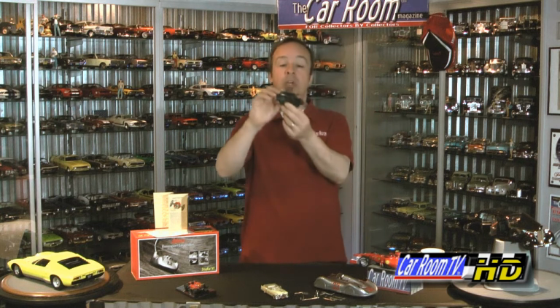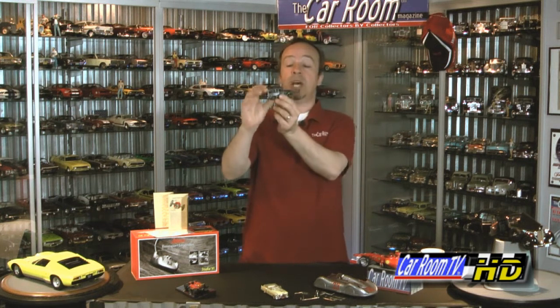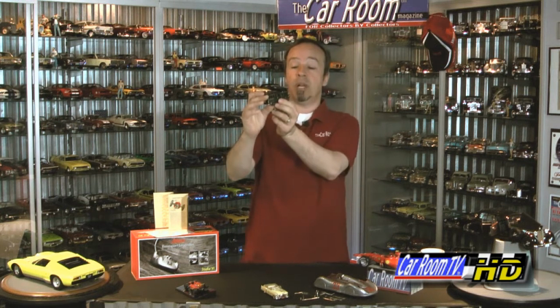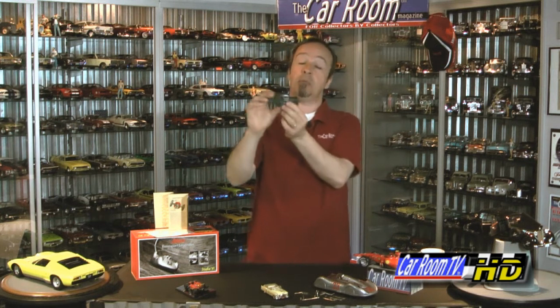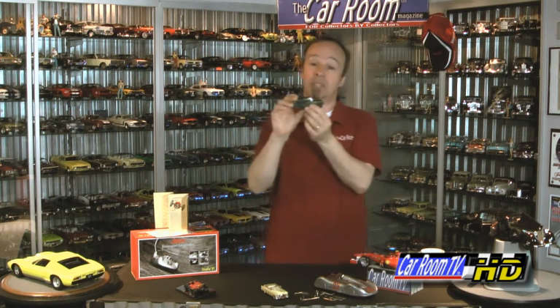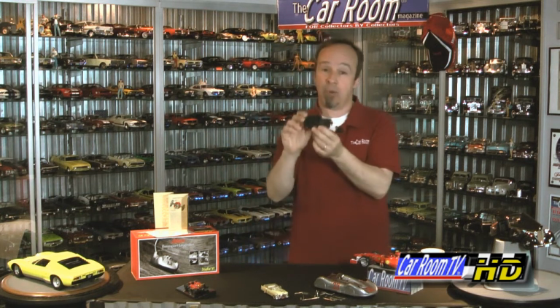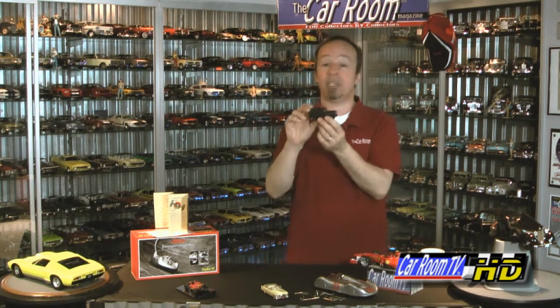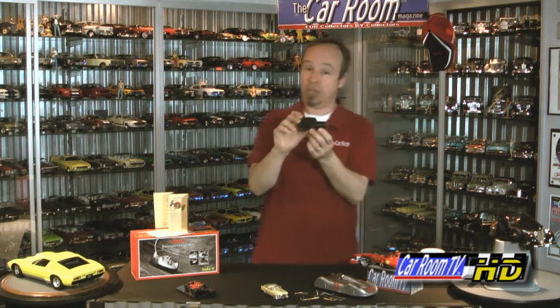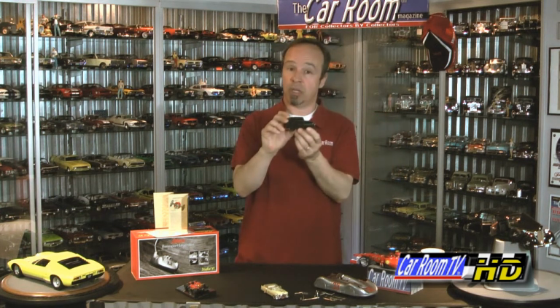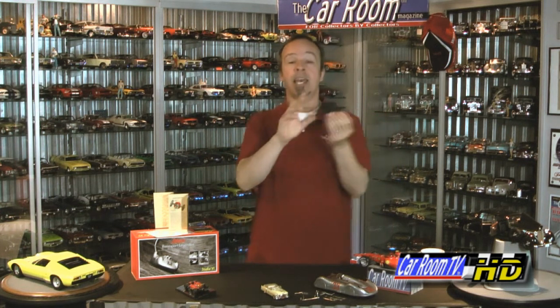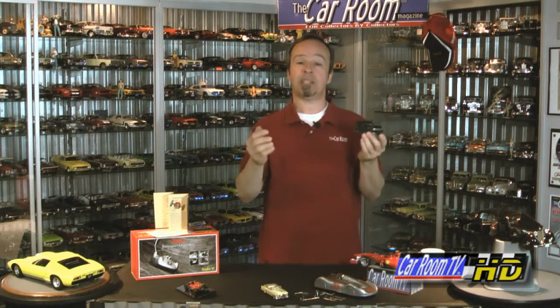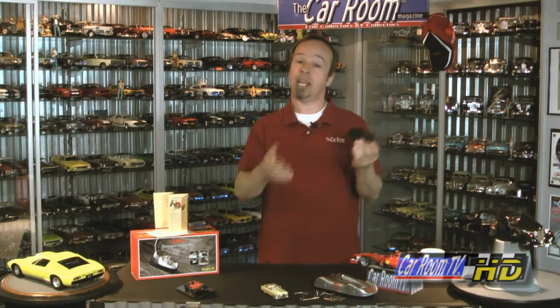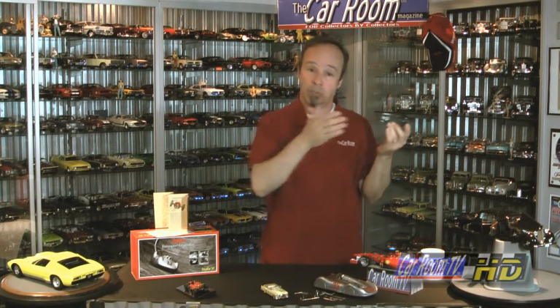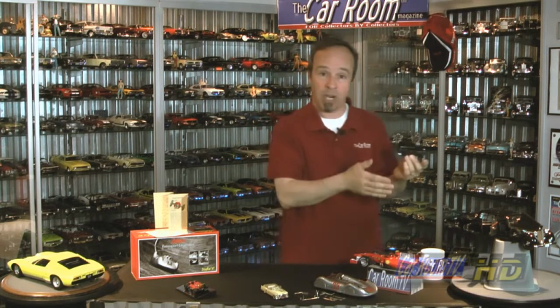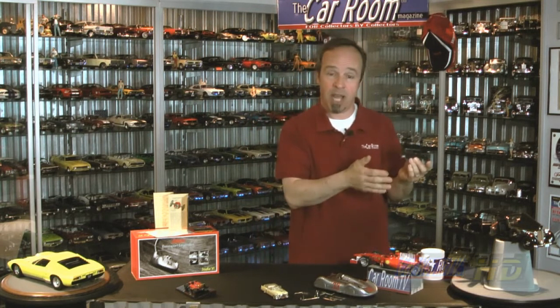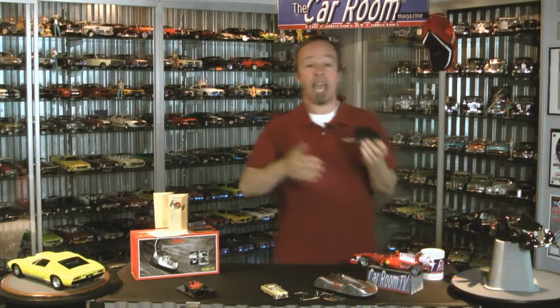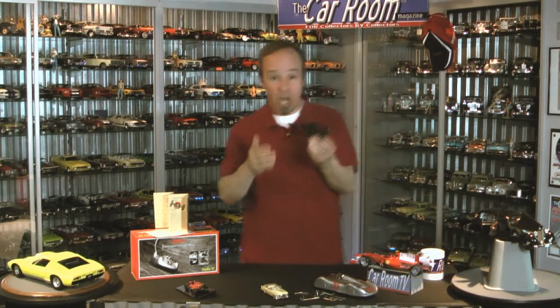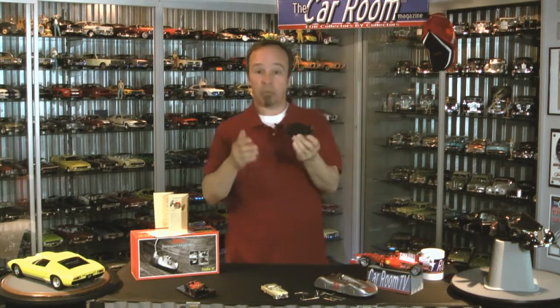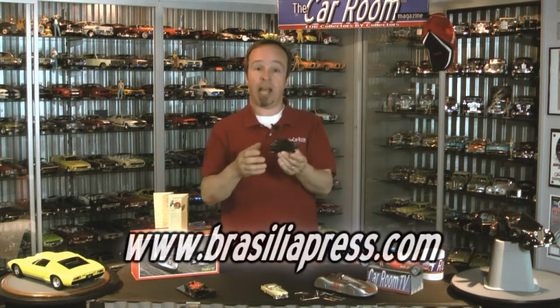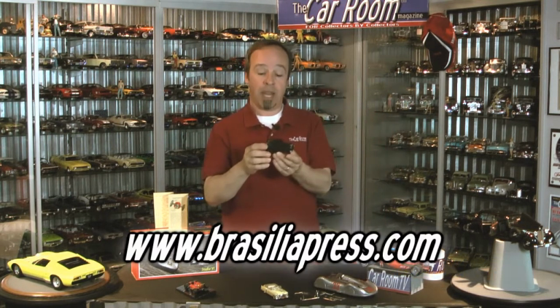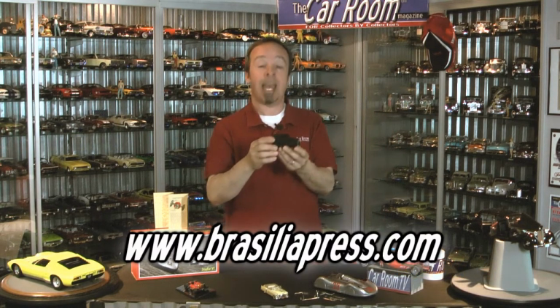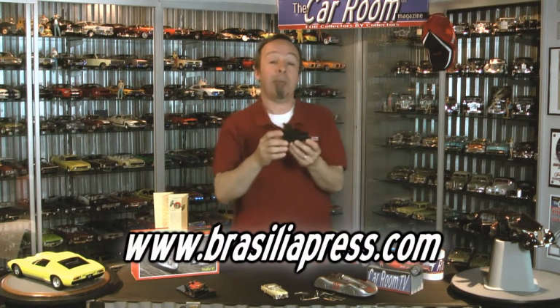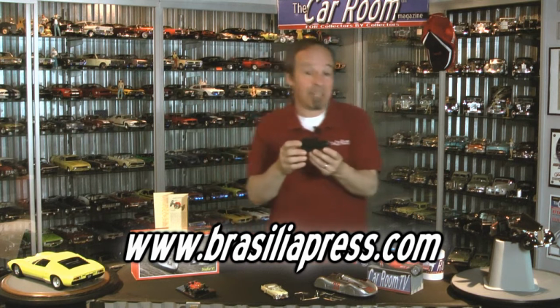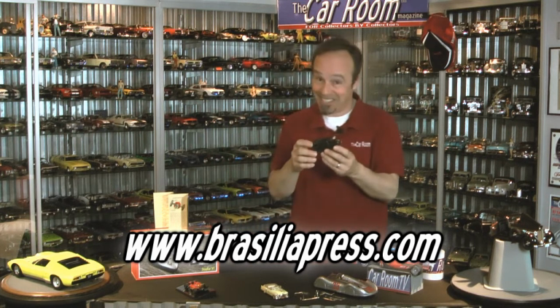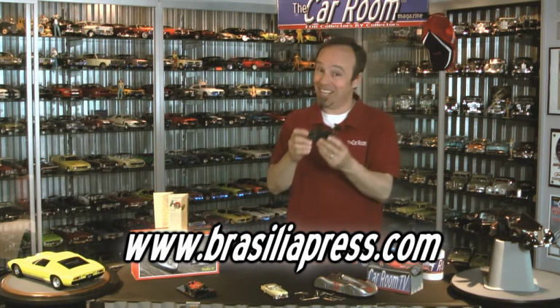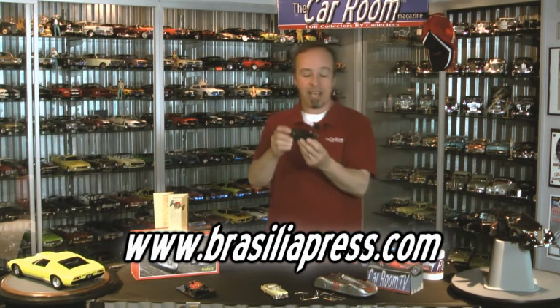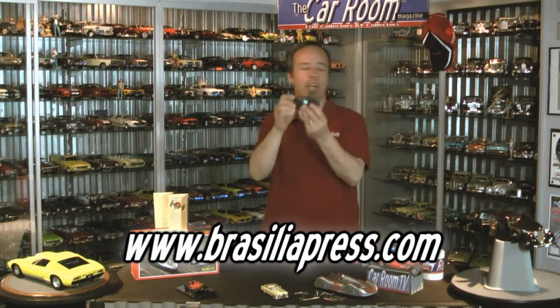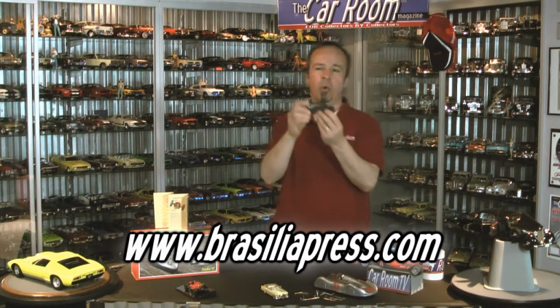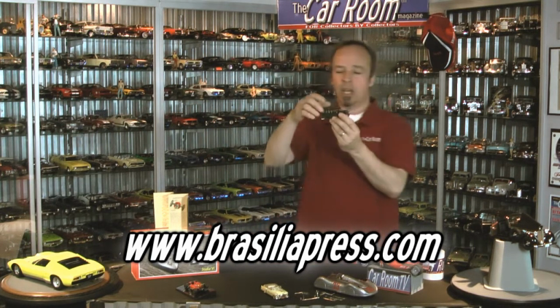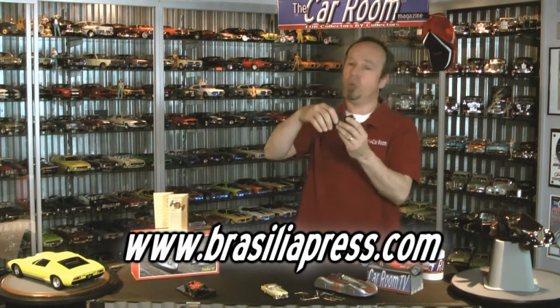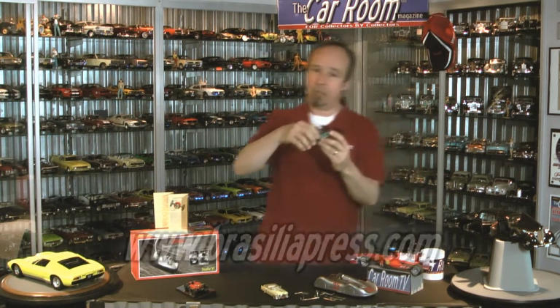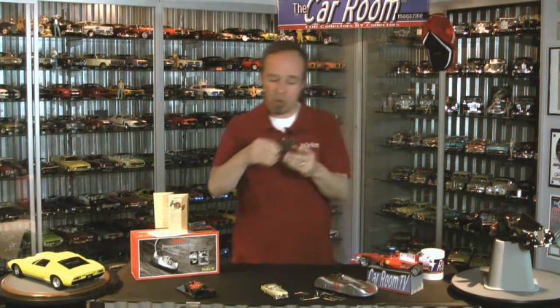Good news on this one is around the same price as all of the other Brooklyns. Expect to pay anywhere between $100 and $120 depending on how many of these things are left. What a cool, cool looking model car.